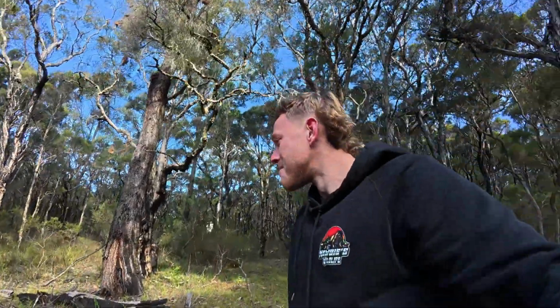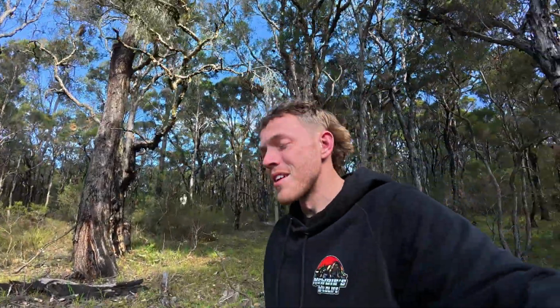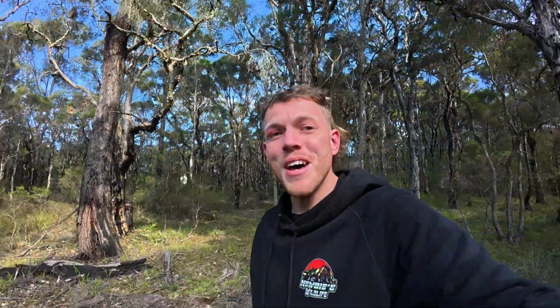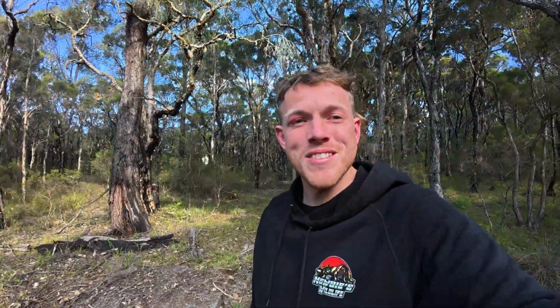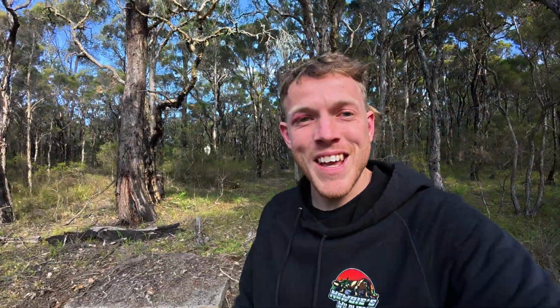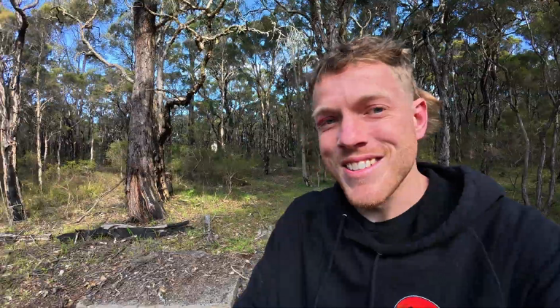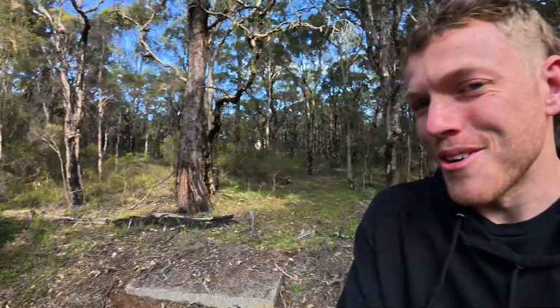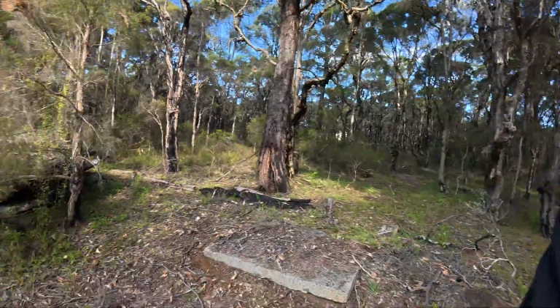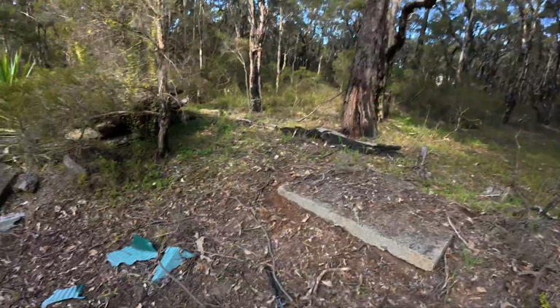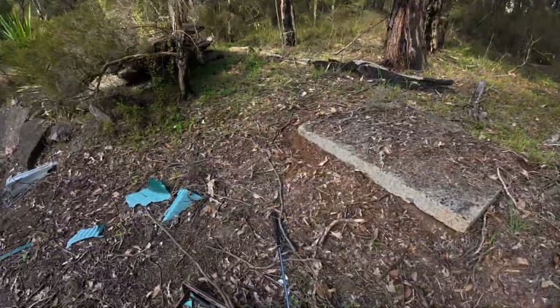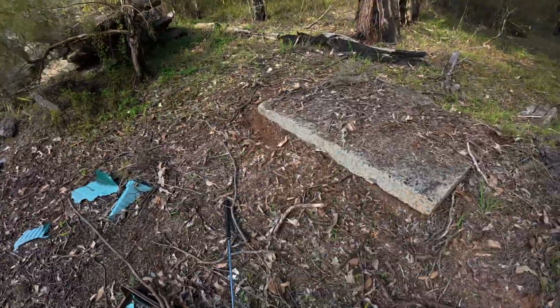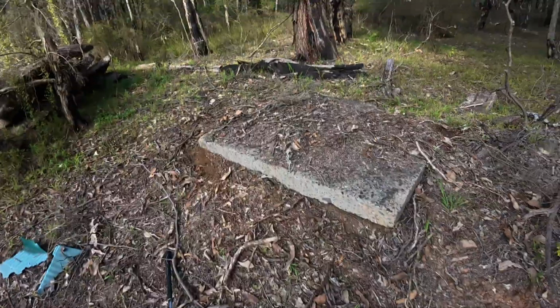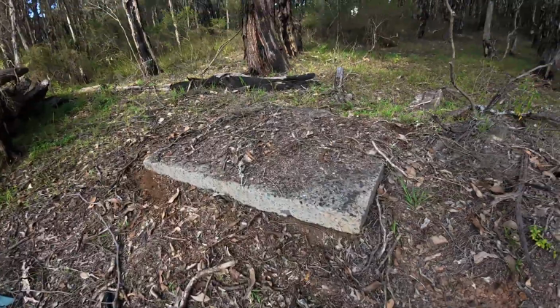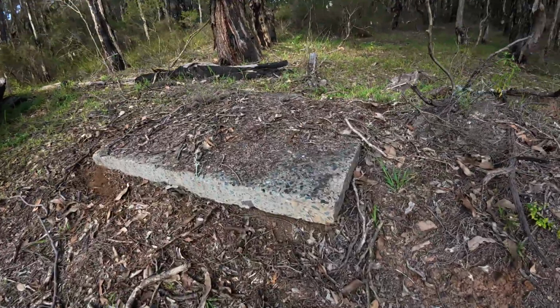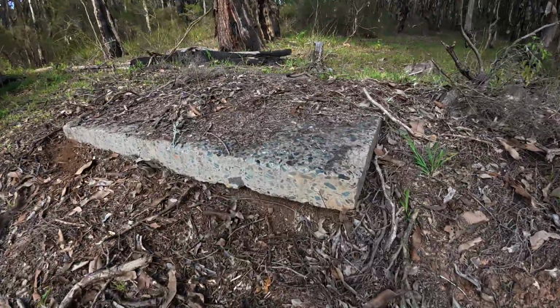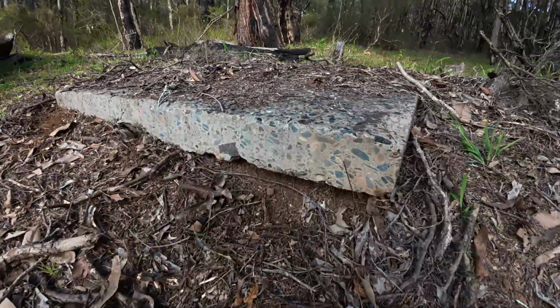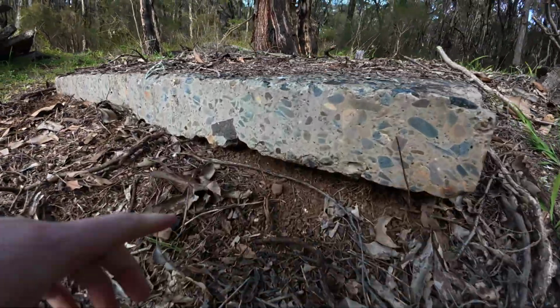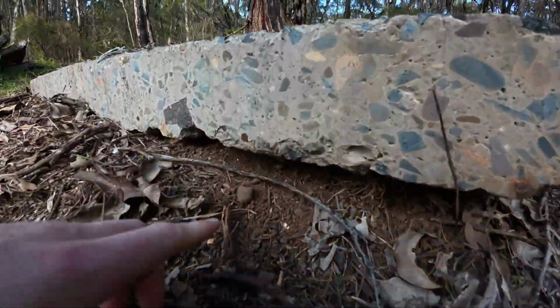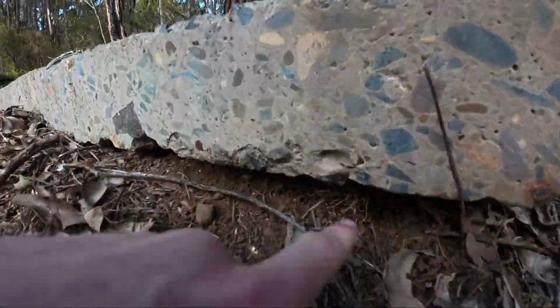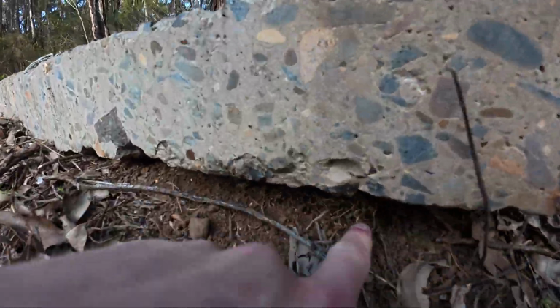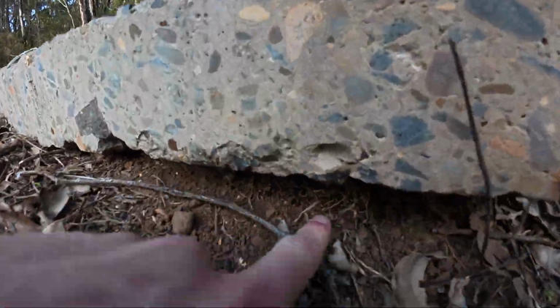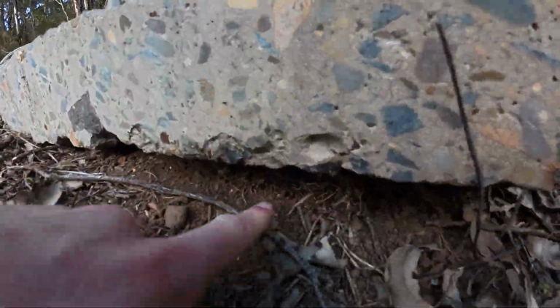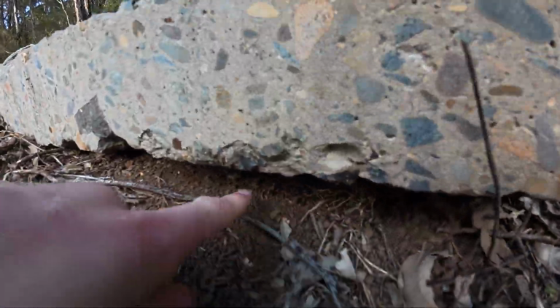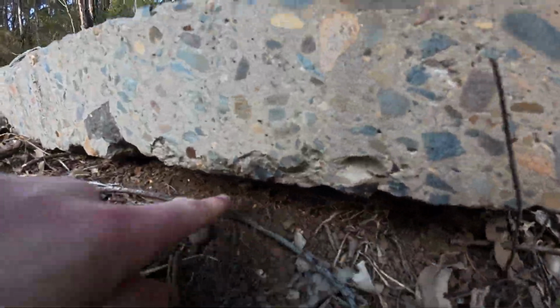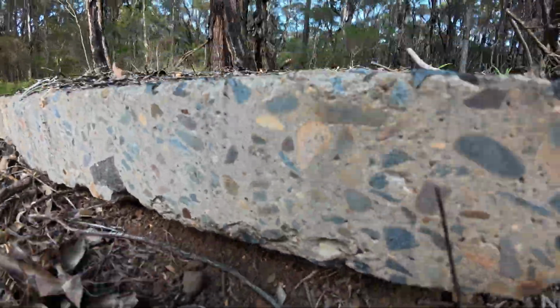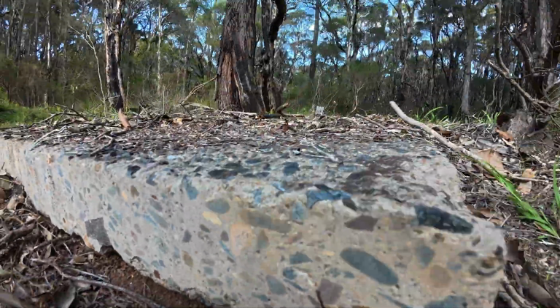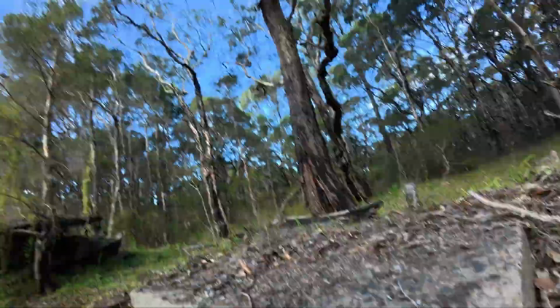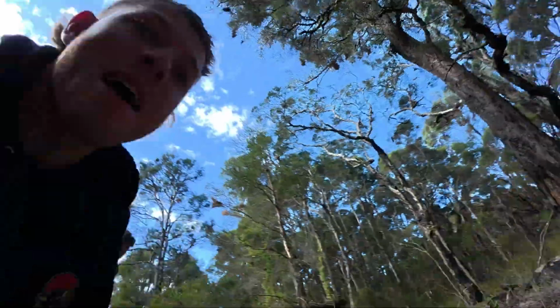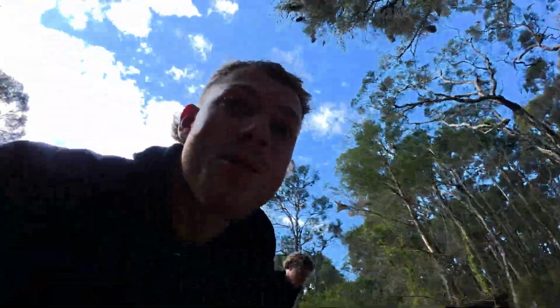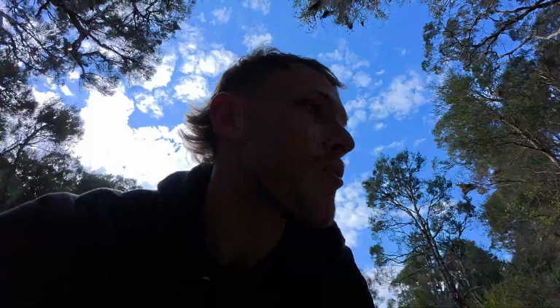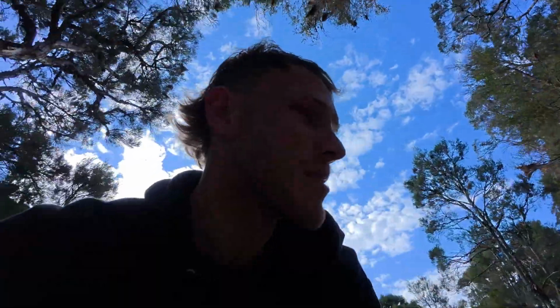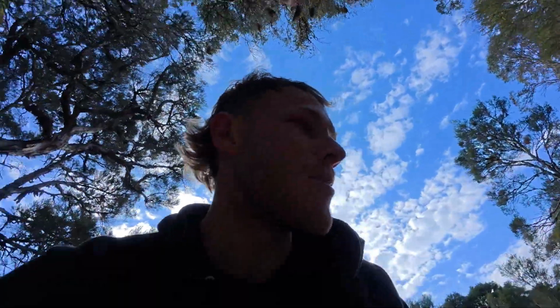That one's not getting disturbed today. There's even more shed under here too. You can see it all tucked in there, so he's got an absolute ripper spot.